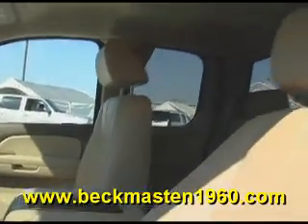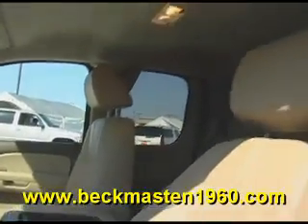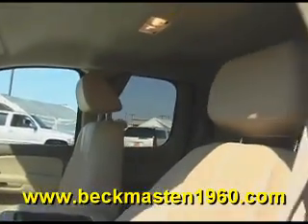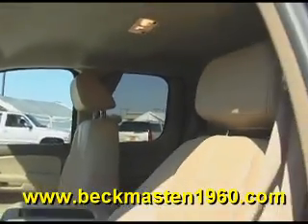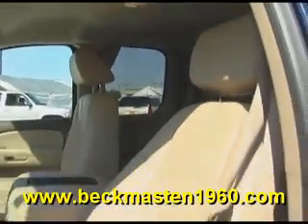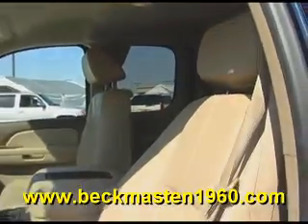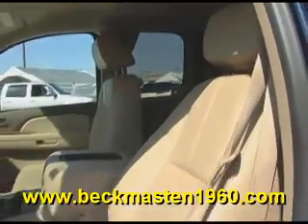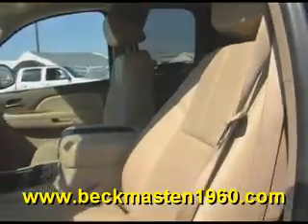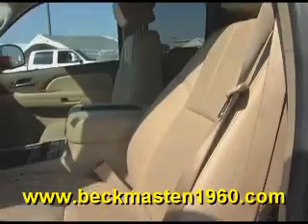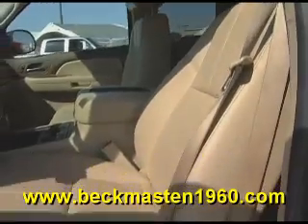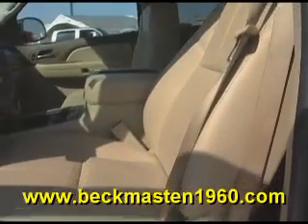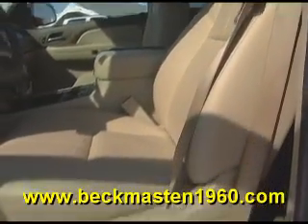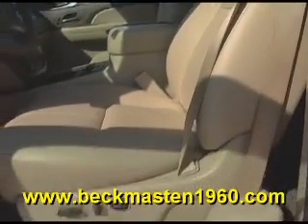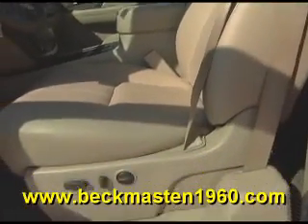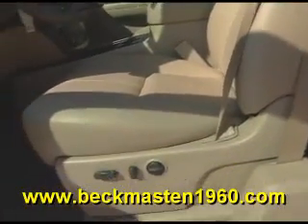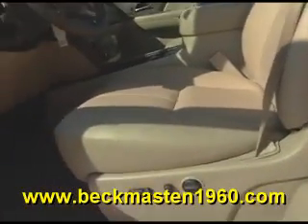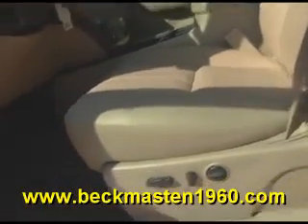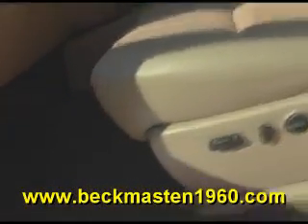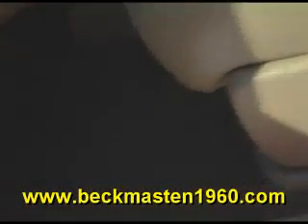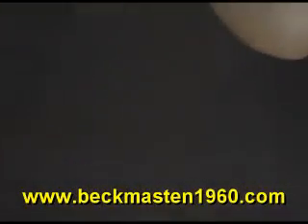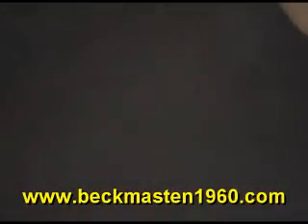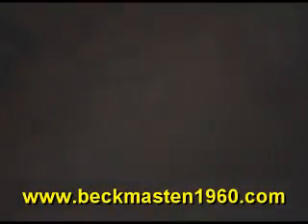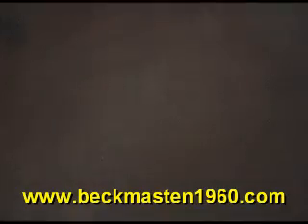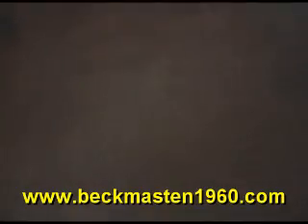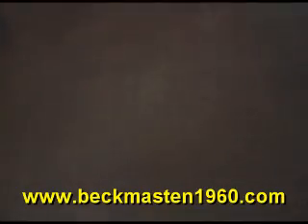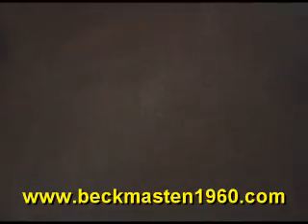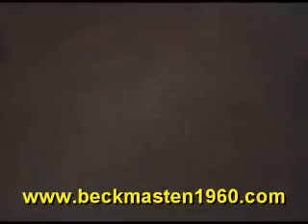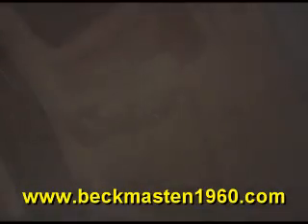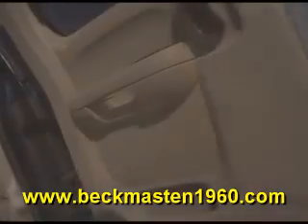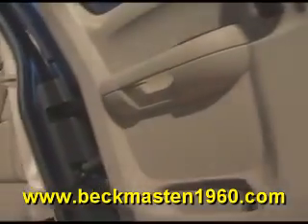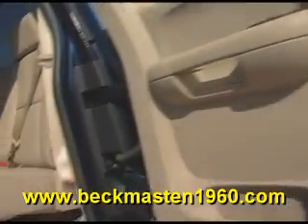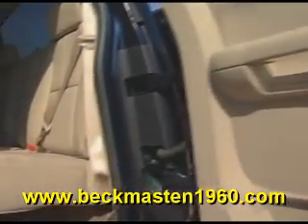The biscuit leather interior is in excellent condition — no rips, no tears, and no cracks. The carpet is super clean as well.